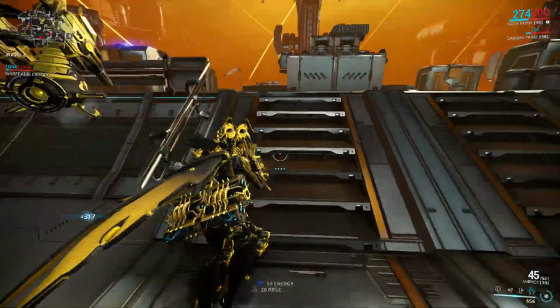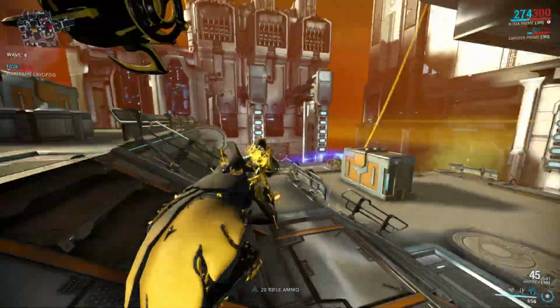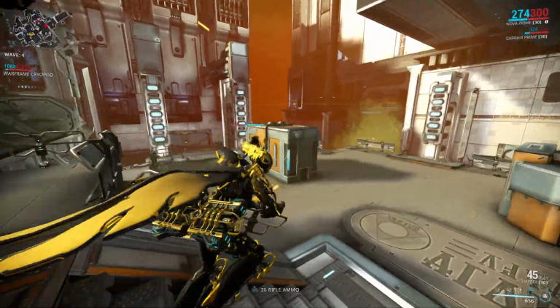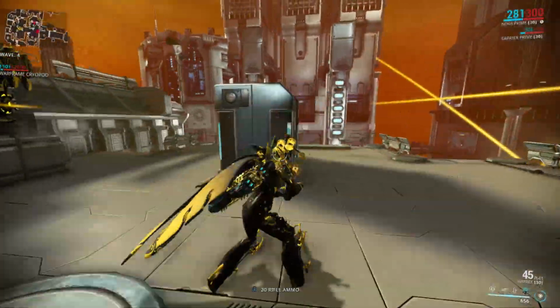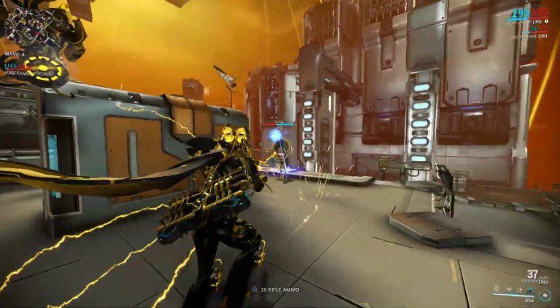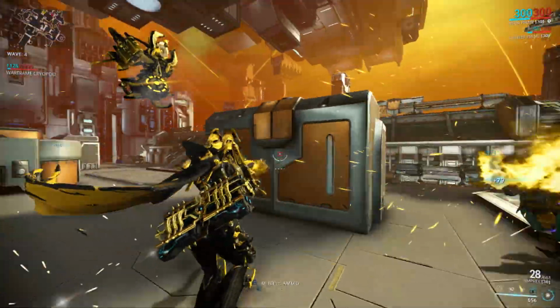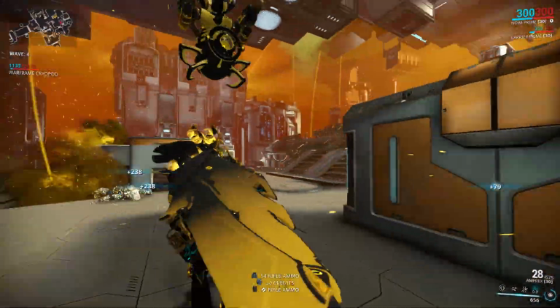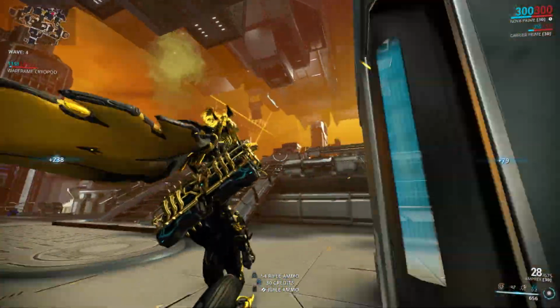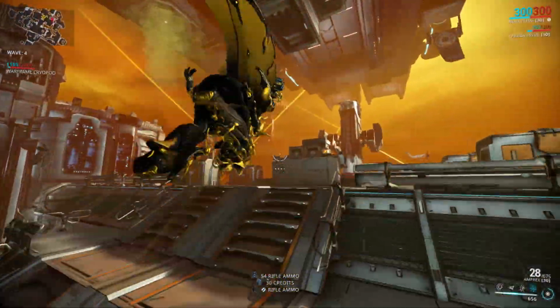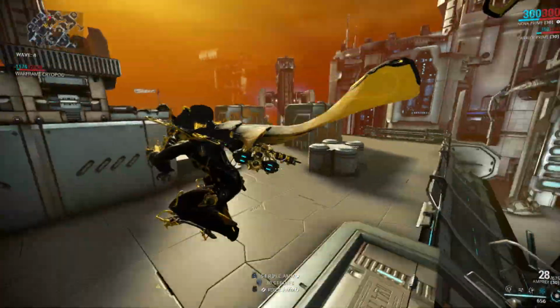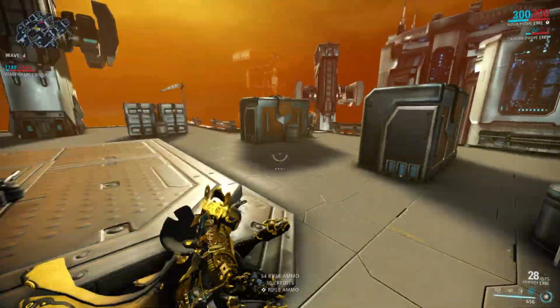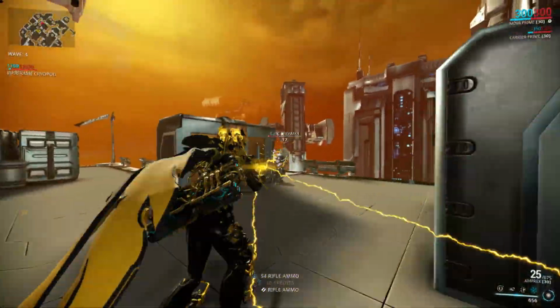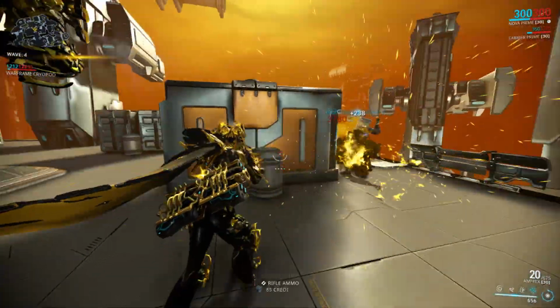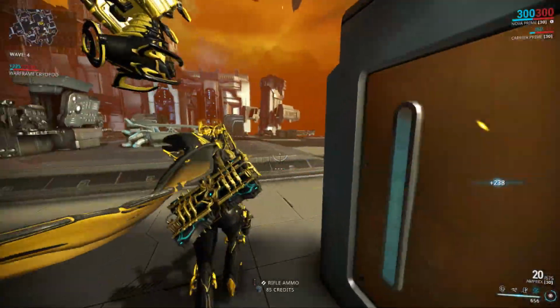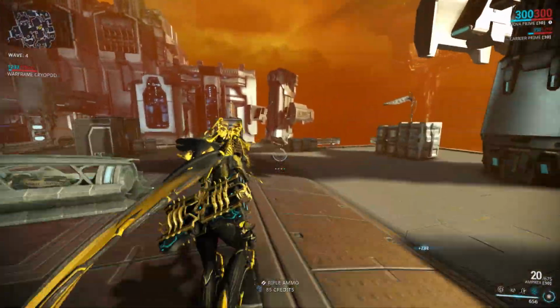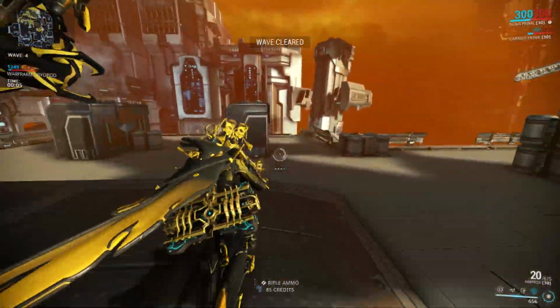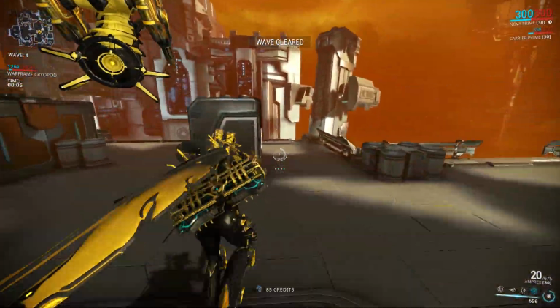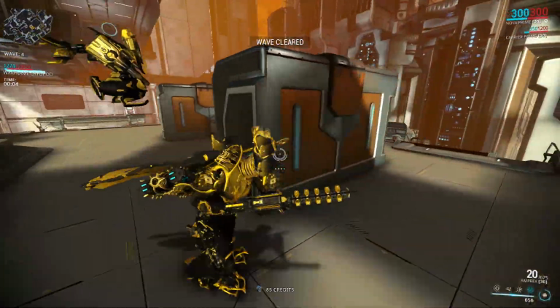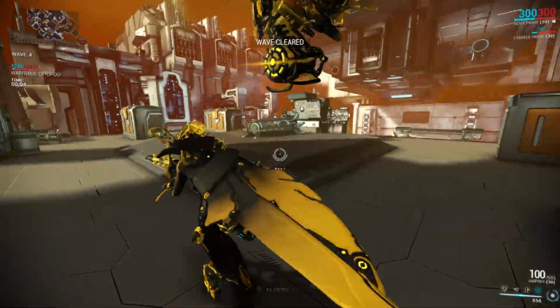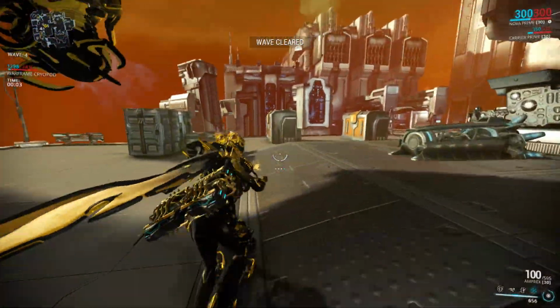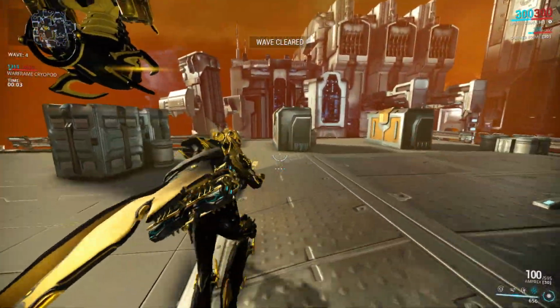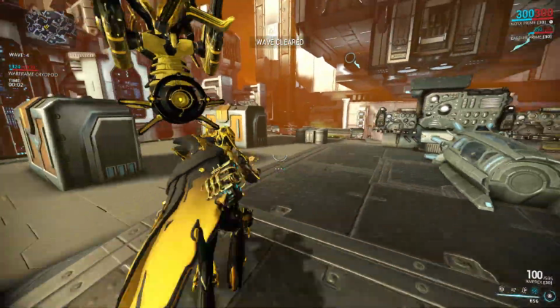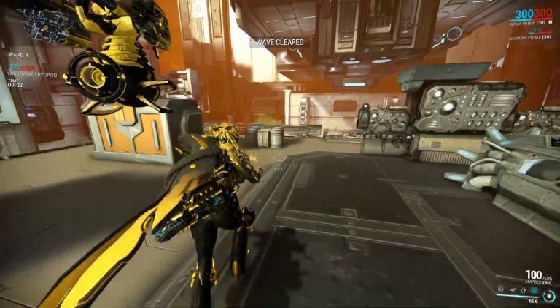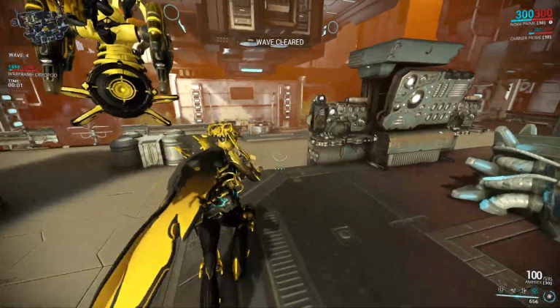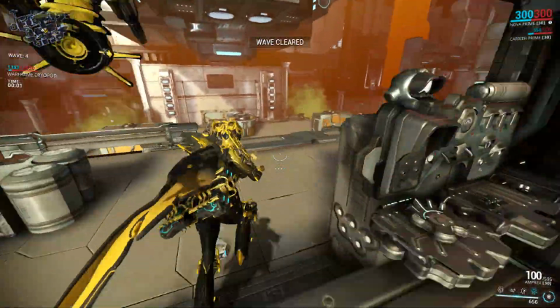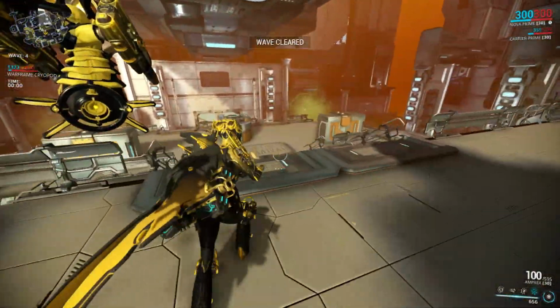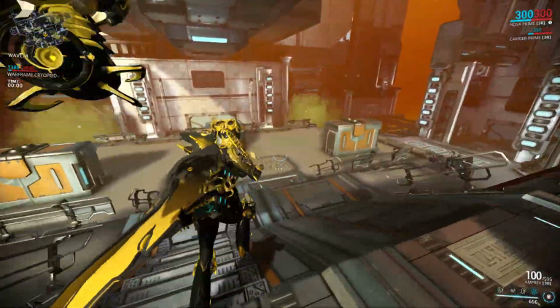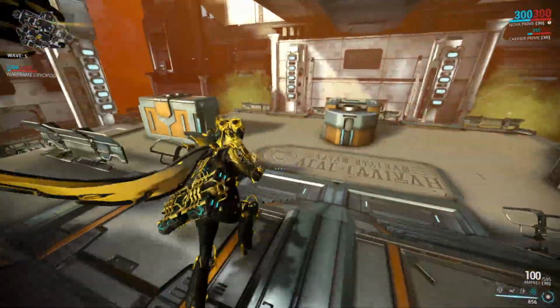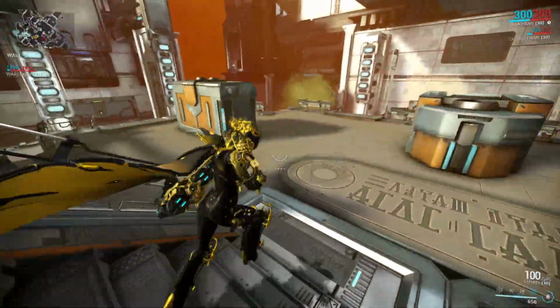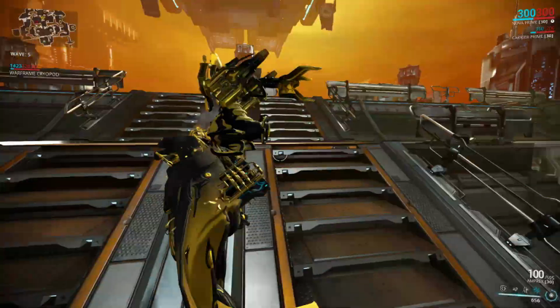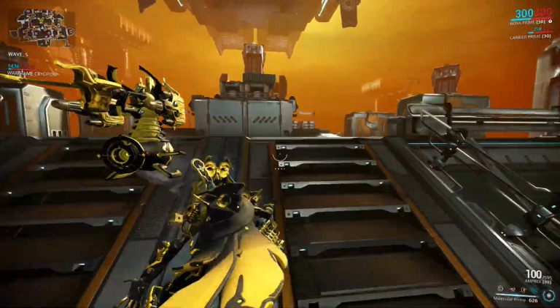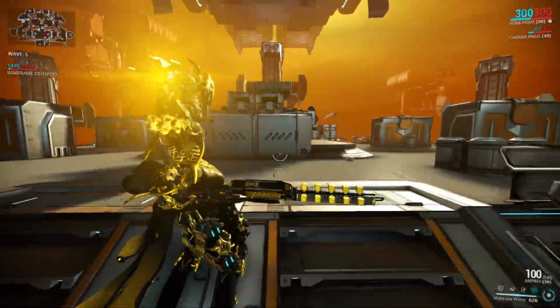In my opinion the best mission for this is Io on Jupiter because the tile set is much better than the other 2 missions. It is simpler and the enemies don't have as many places to get stuck or take cover, so they will run straight to the cryopod. This makes Speed Nova very effective and I was able to get 1 relic roughly every 3 and a half minutes.